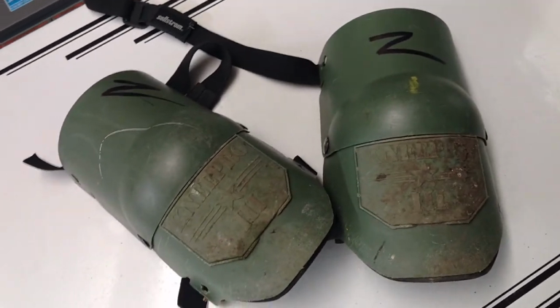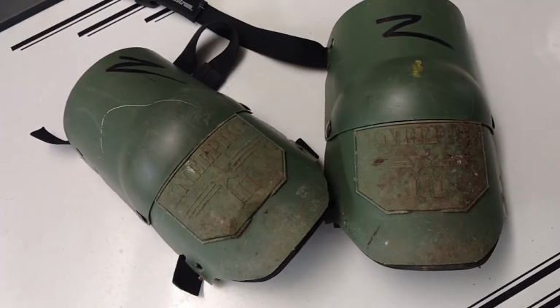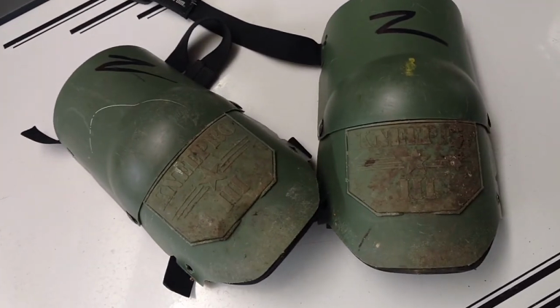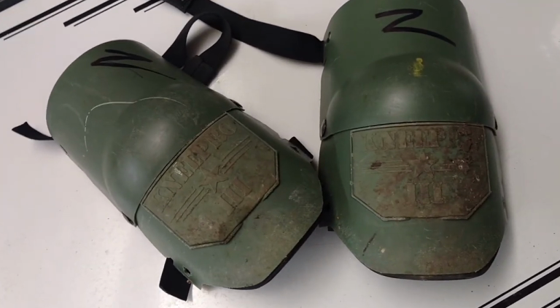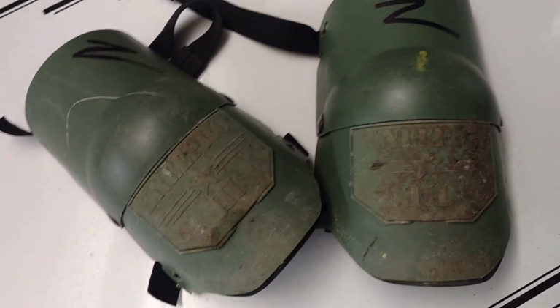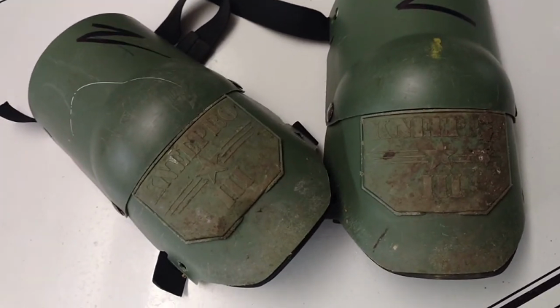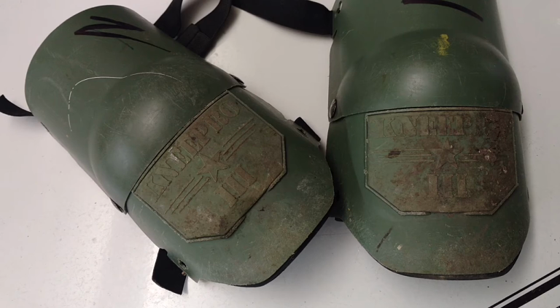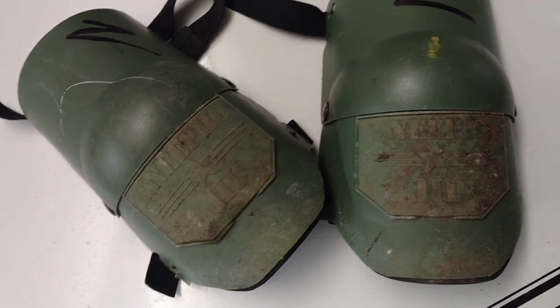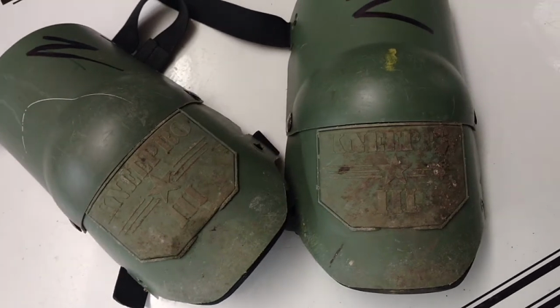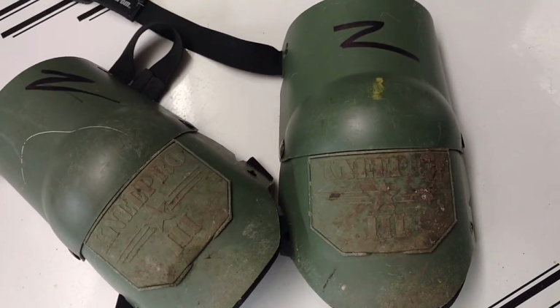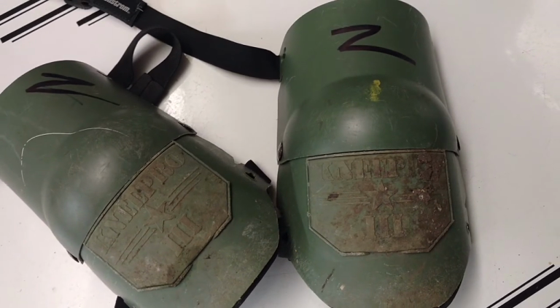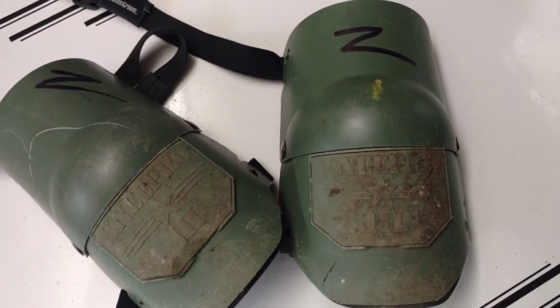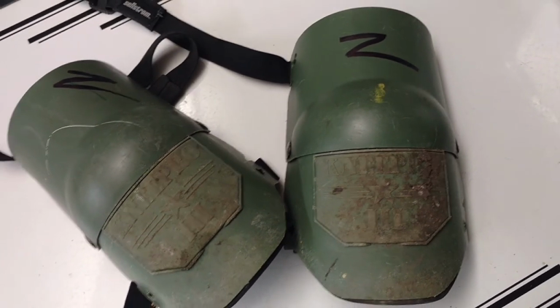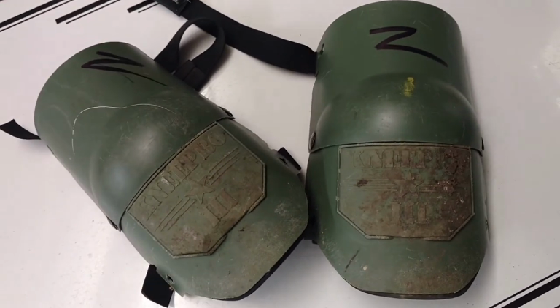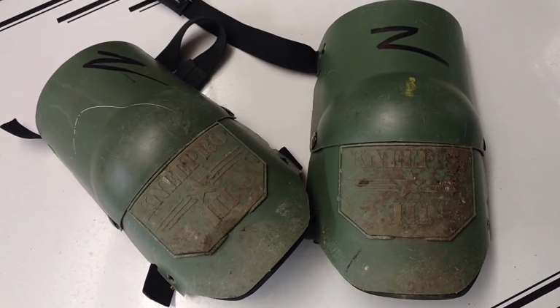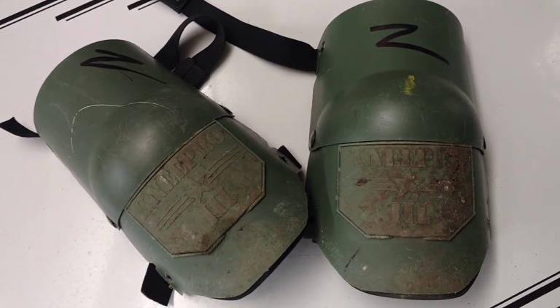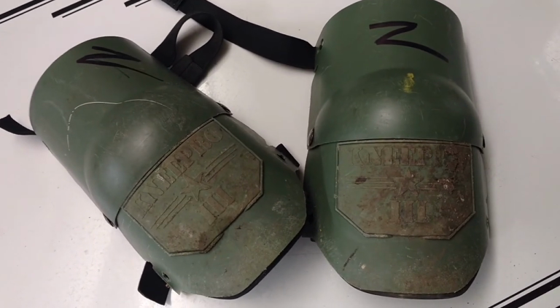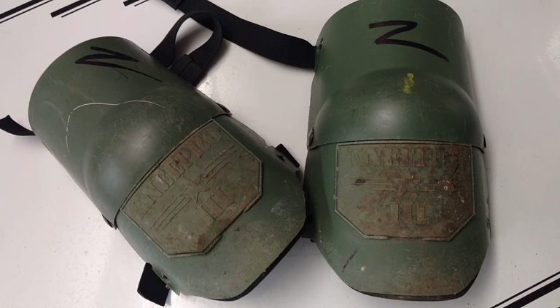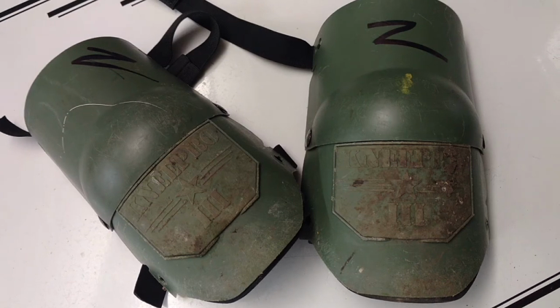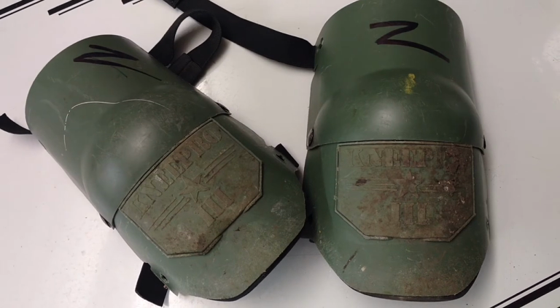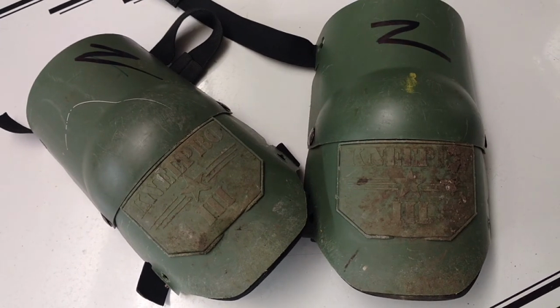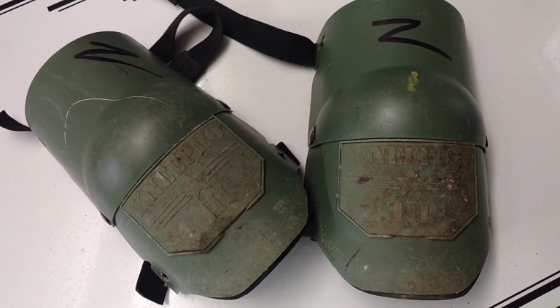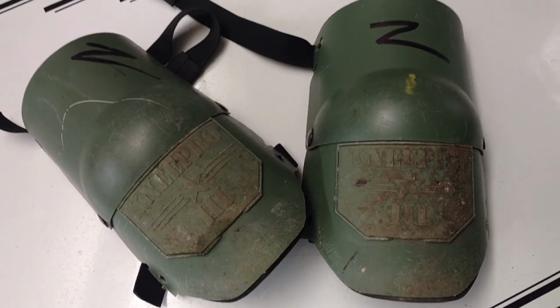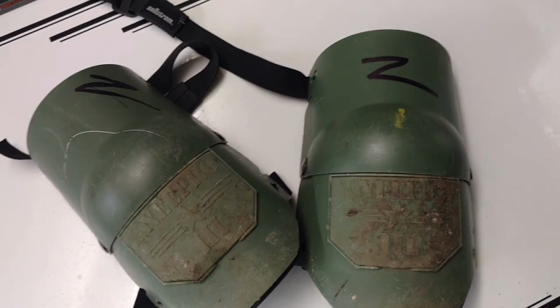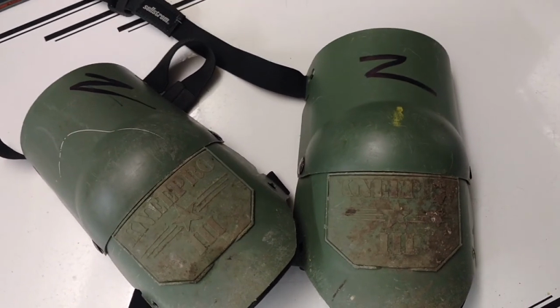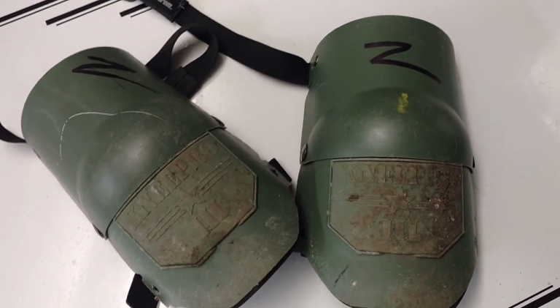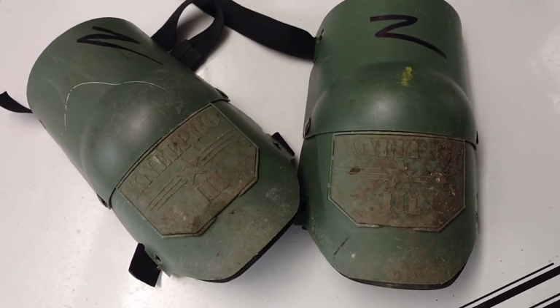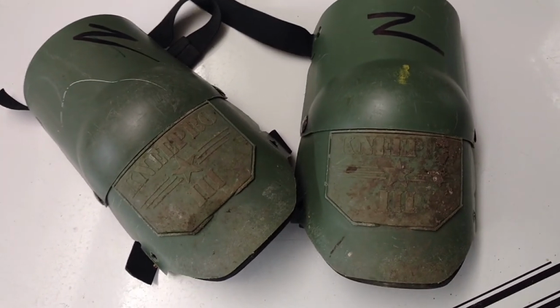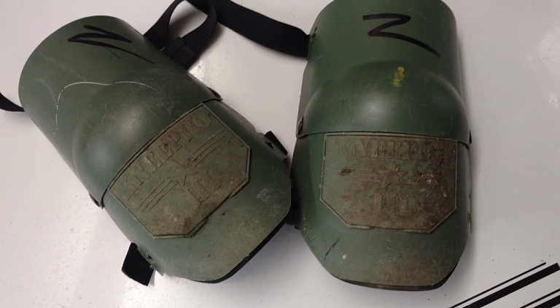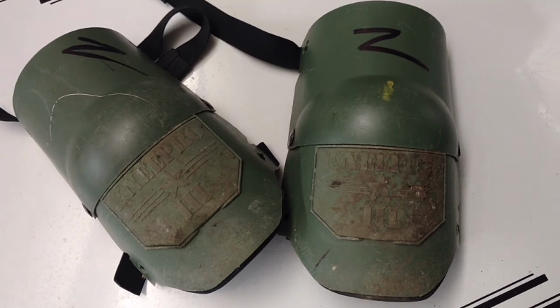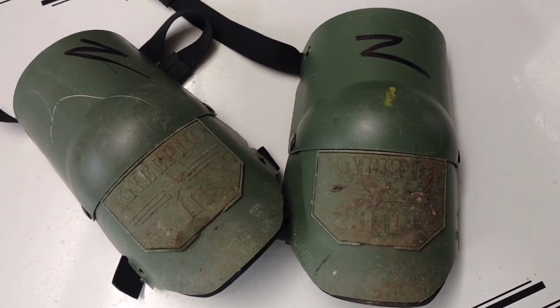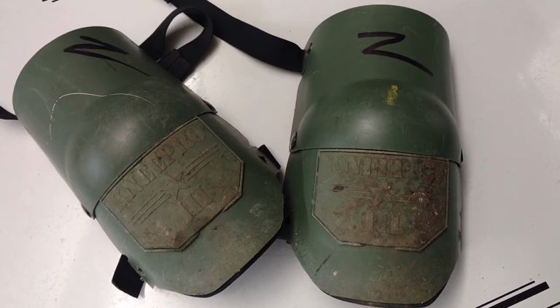Just a great product. I thought I'd tell you guys about them. These are the Knee Pro 3 from KP Industries. Get yourself a pair if you've got any kind of projects you've got to do like this. It beats being in pain. Thanks for watching.